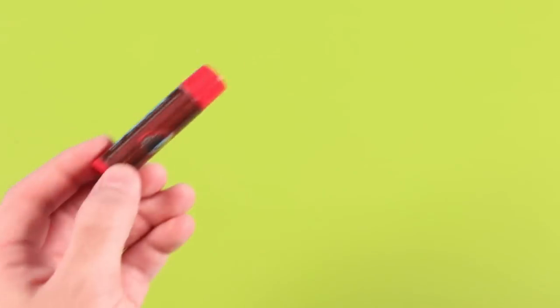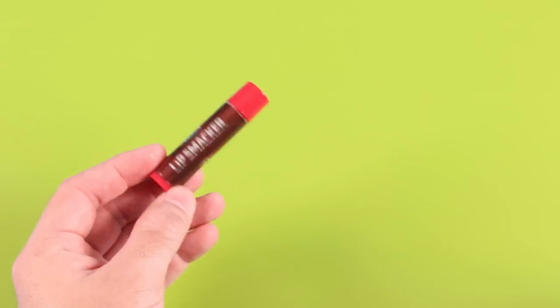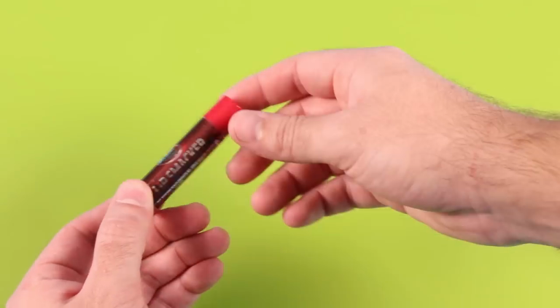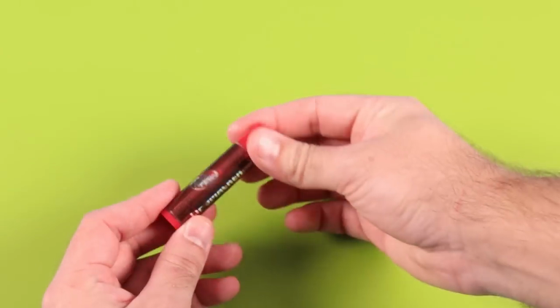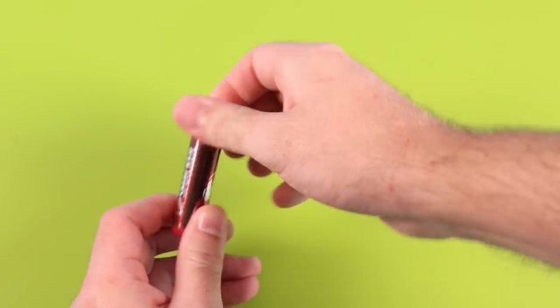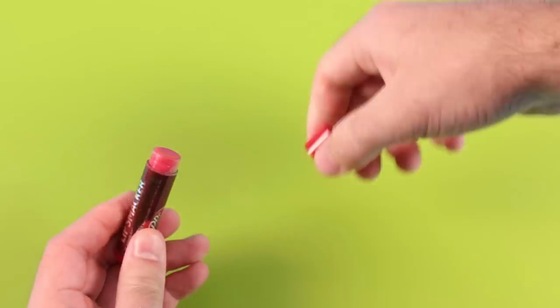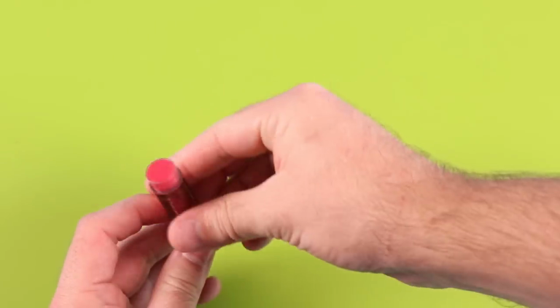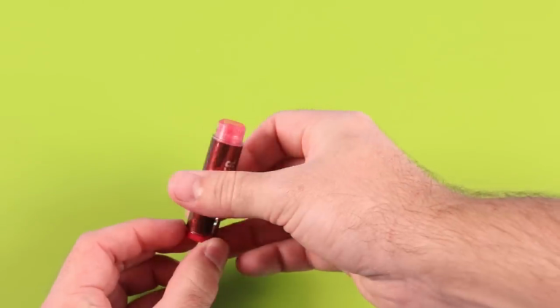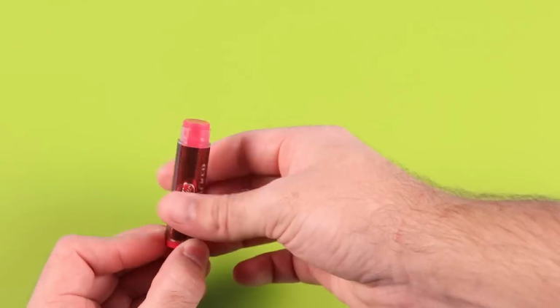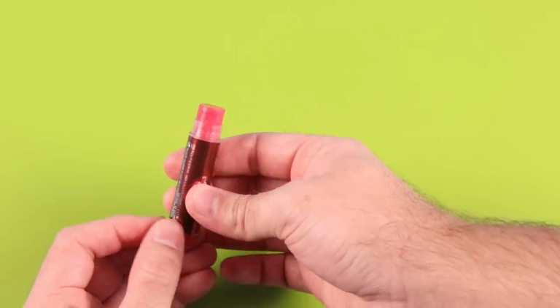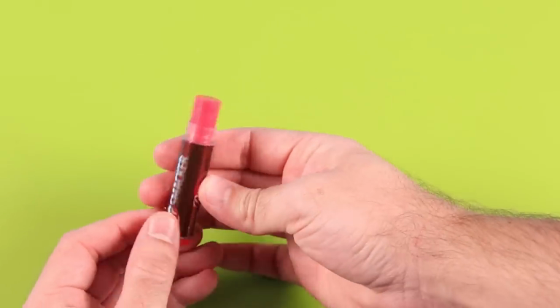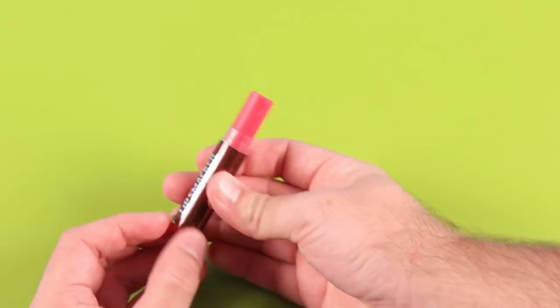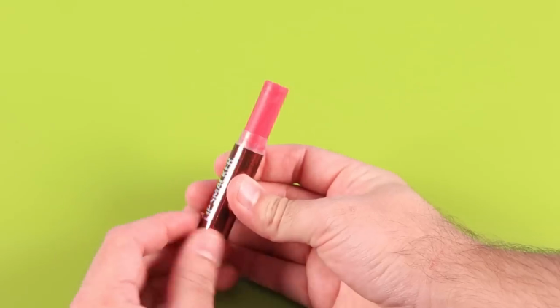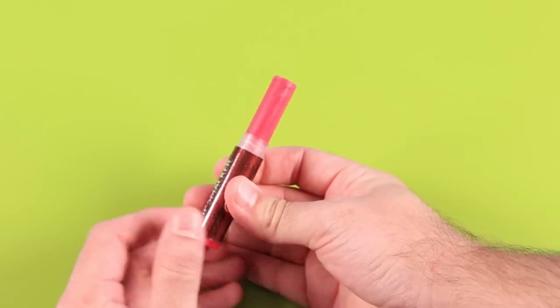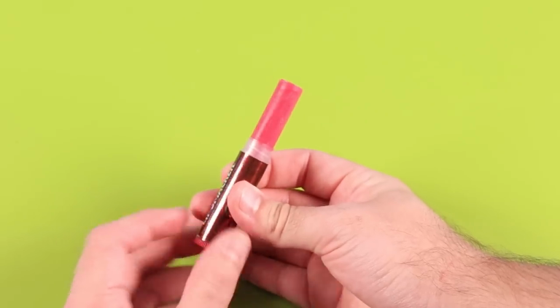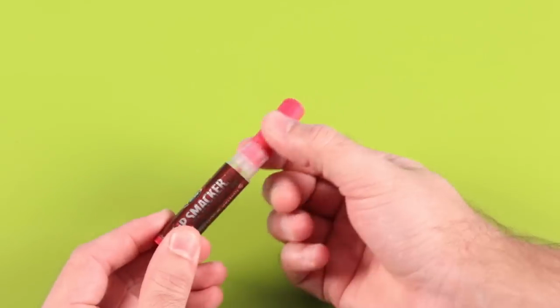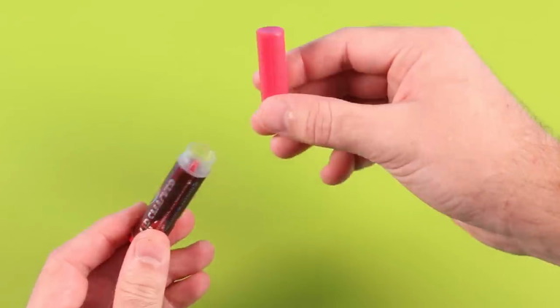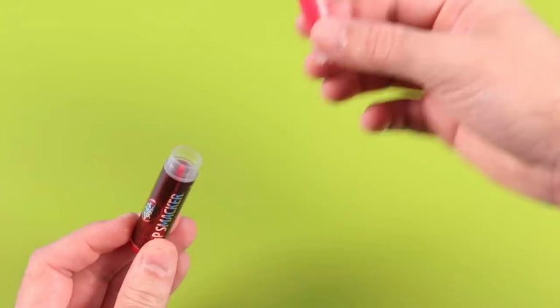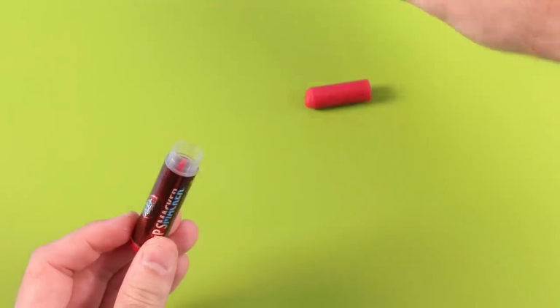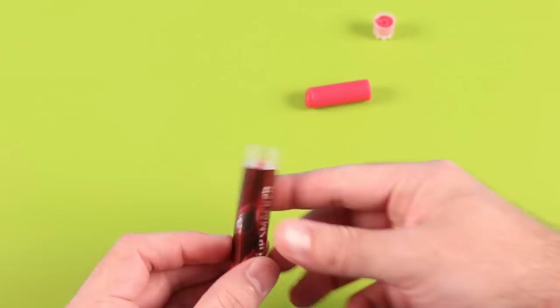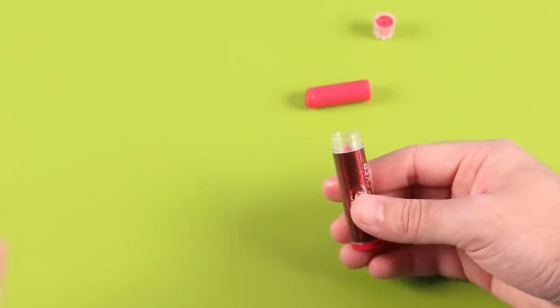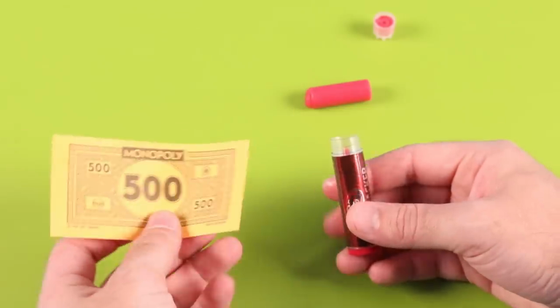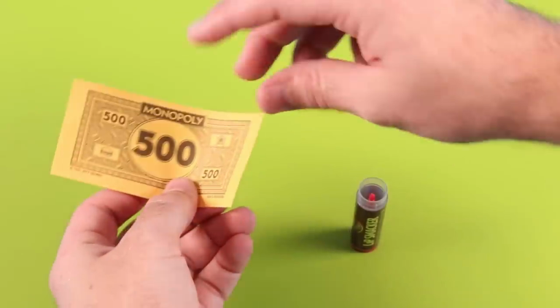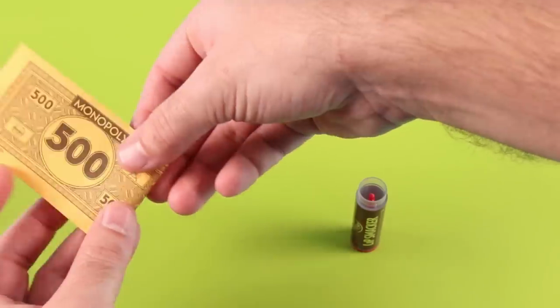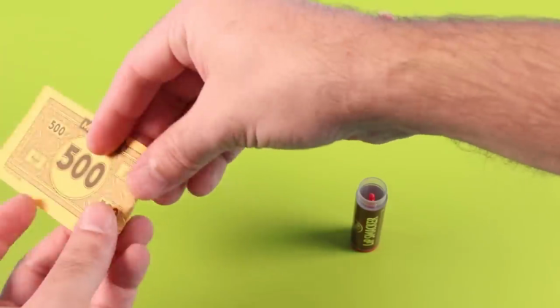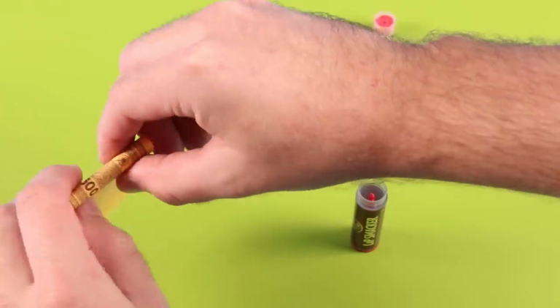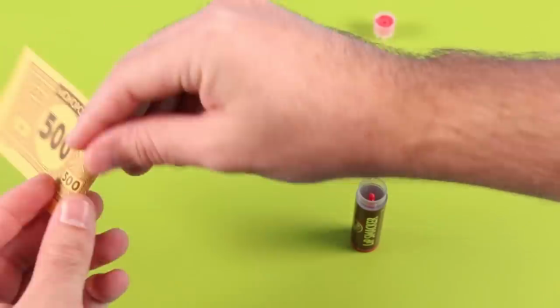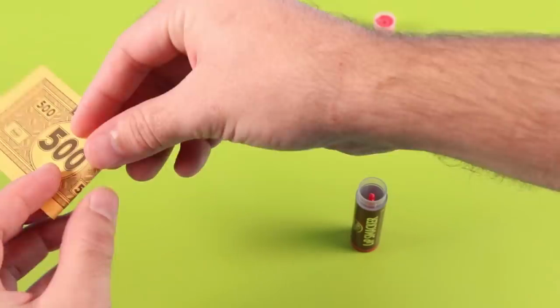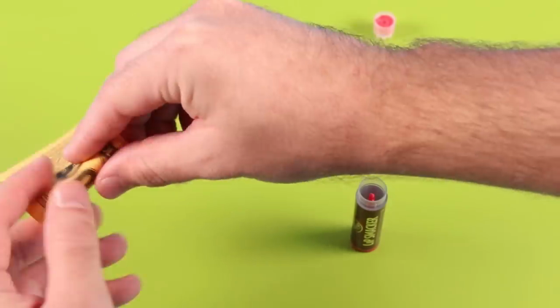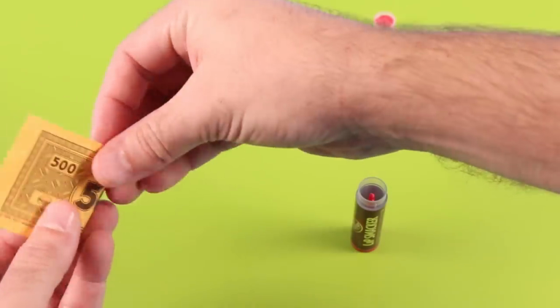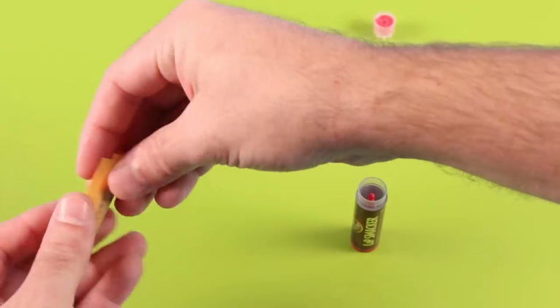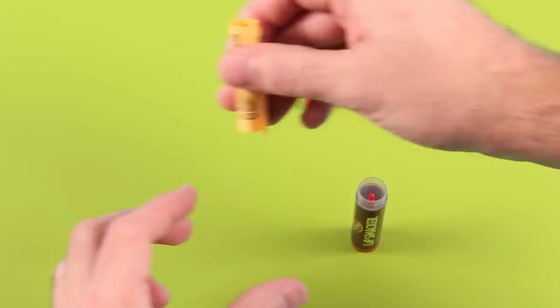Looking for a way to discreetly store your money while on vacation? Take a regular tube of chapstick and completely unroll the stick. Now take your Monopoly money and tightly roll it up and place it into the tube. Now nobody will know where you're hiding your valuable currency.